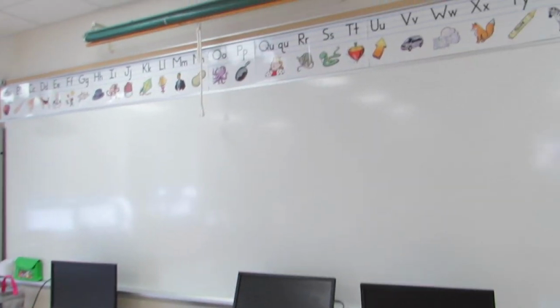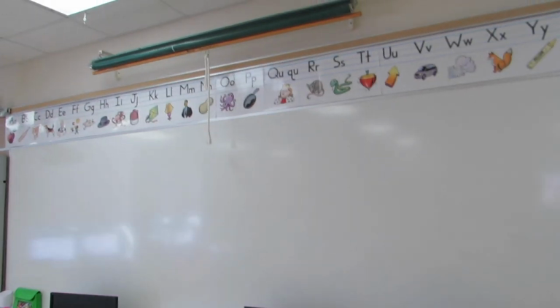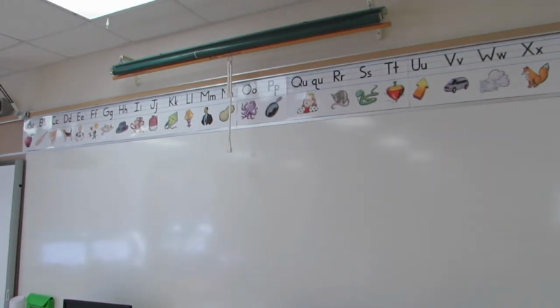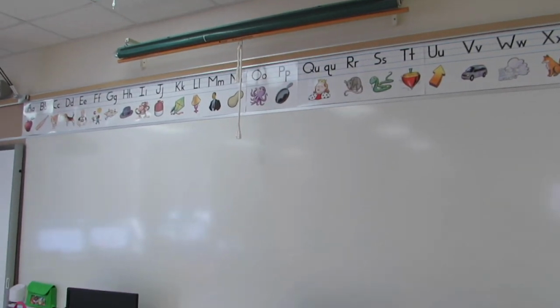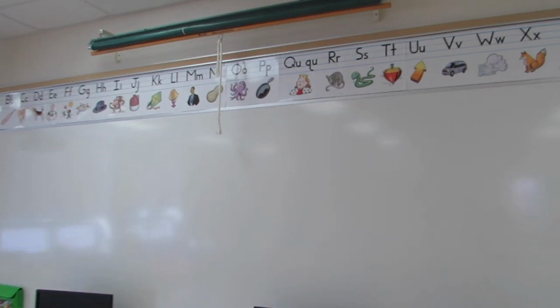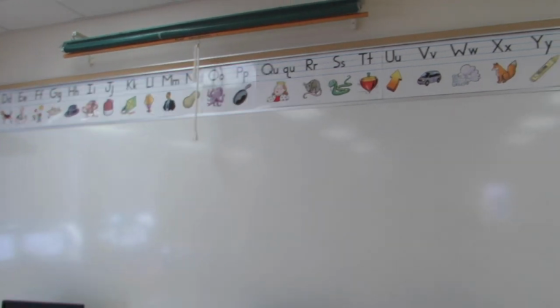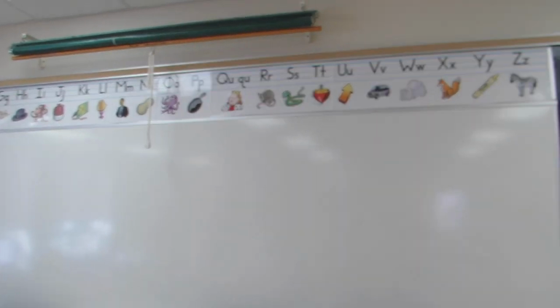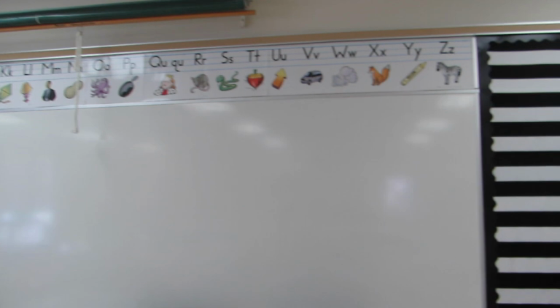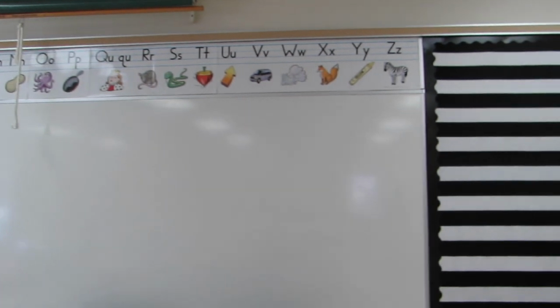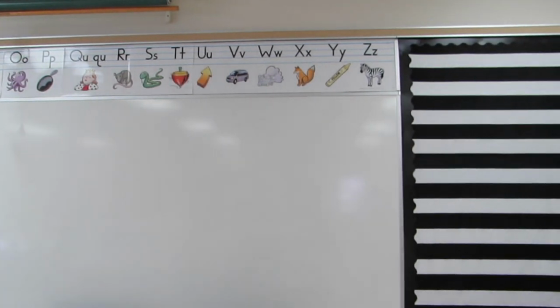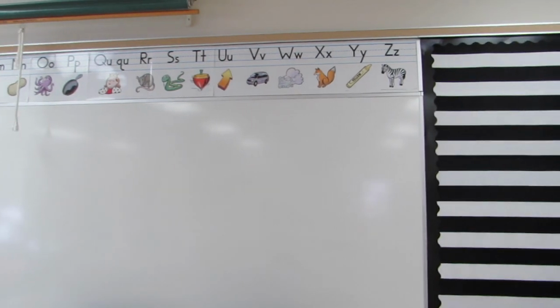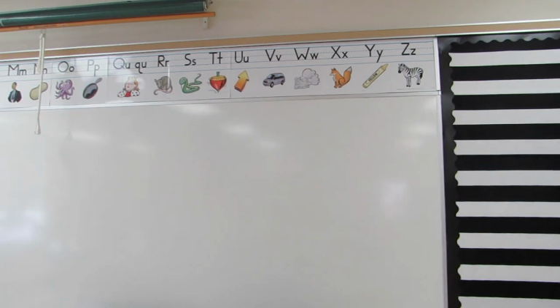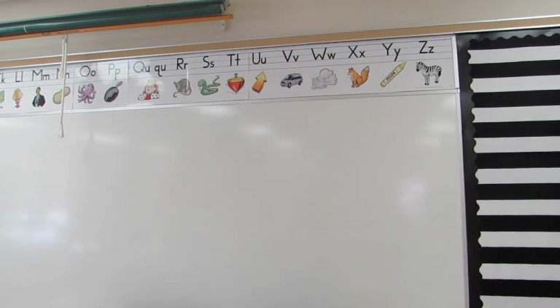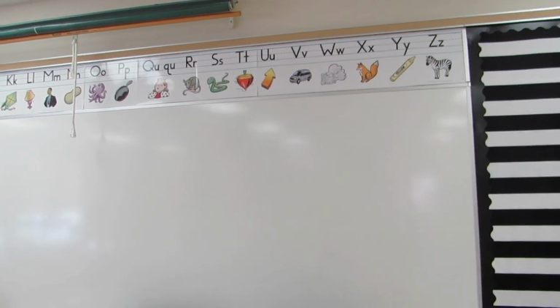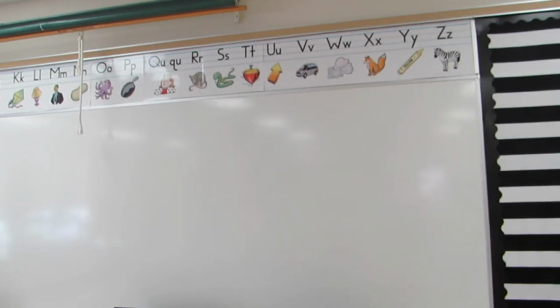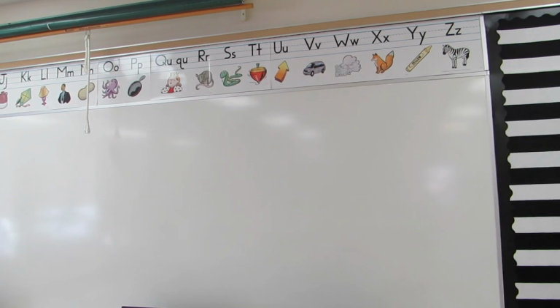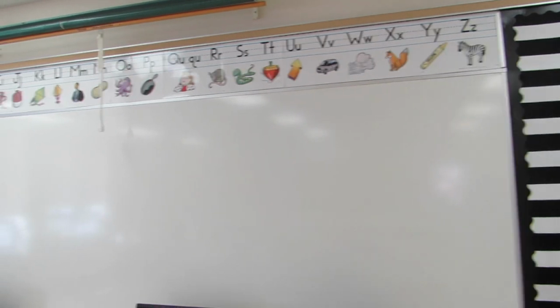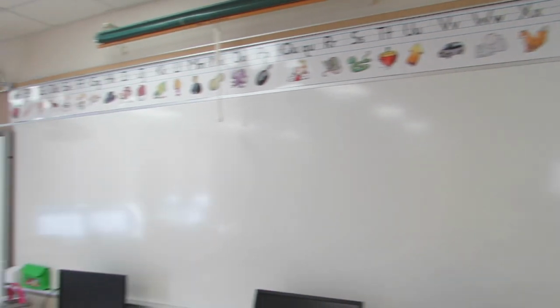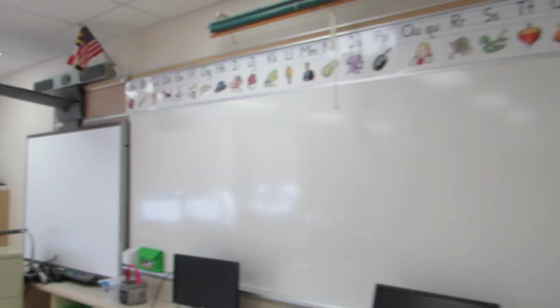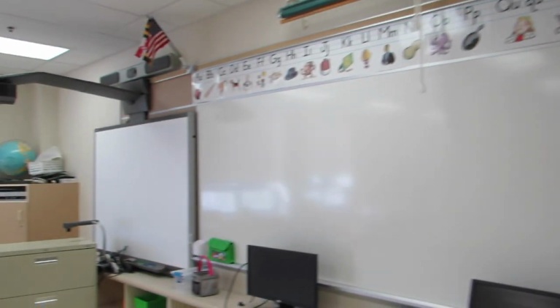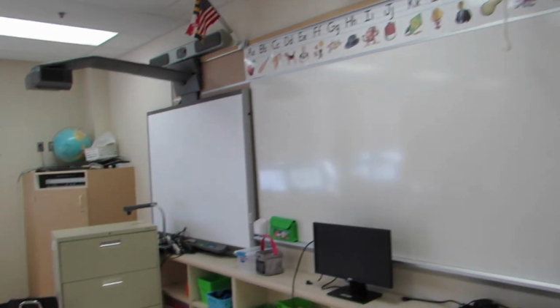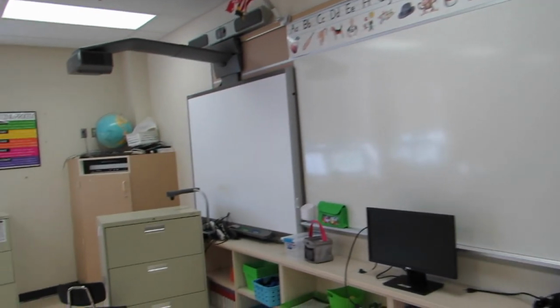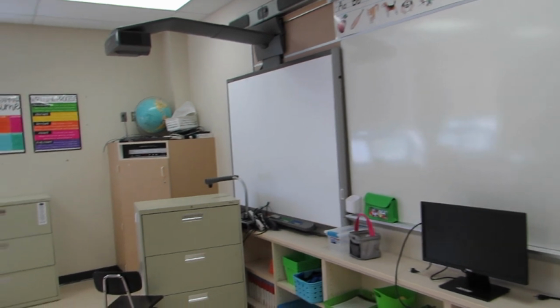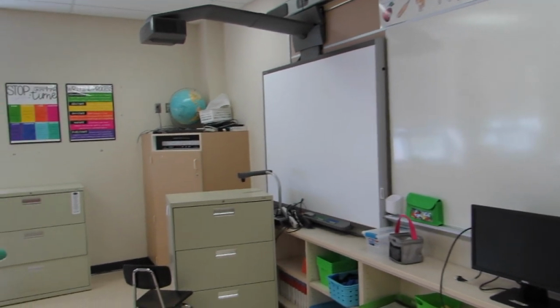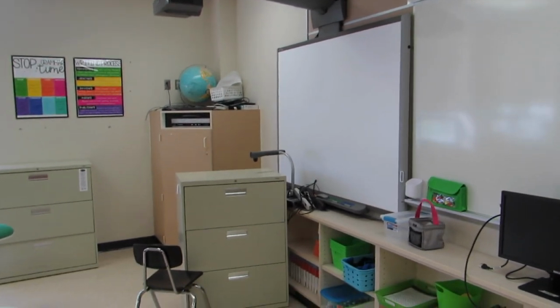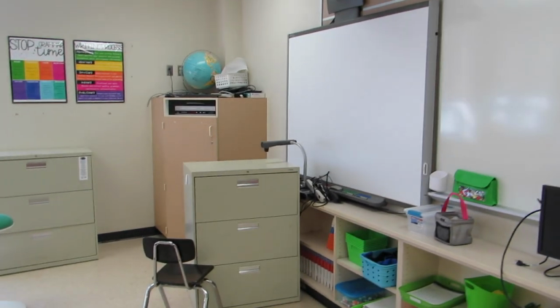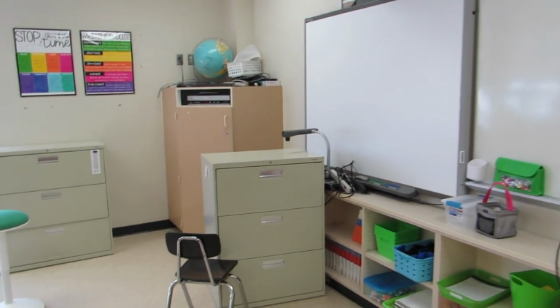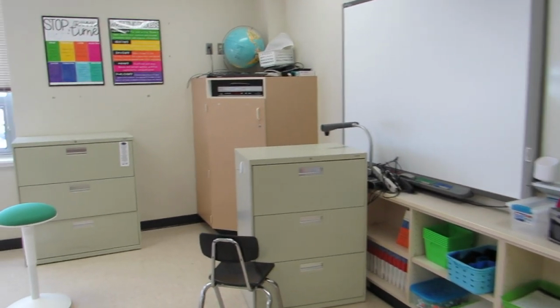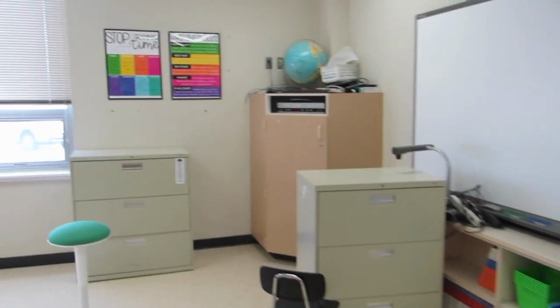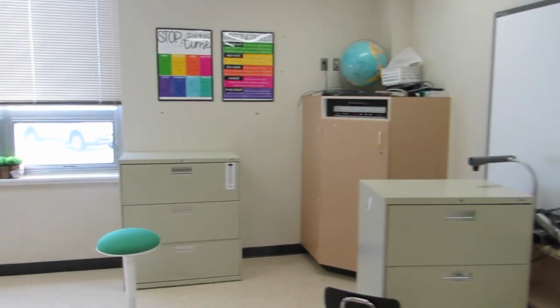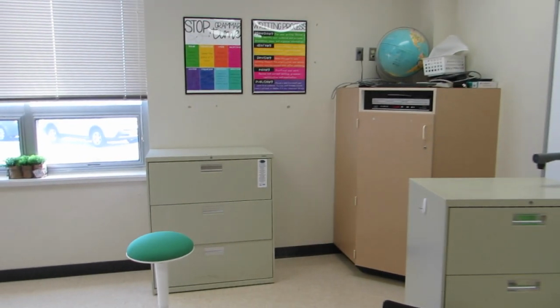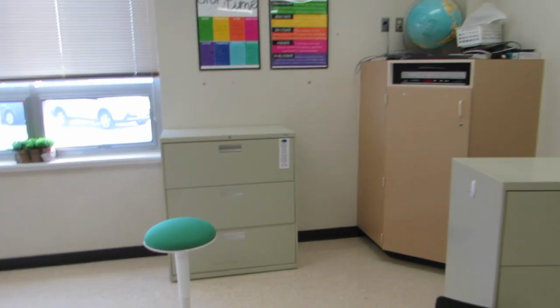I'm going to take our foundations alphabet down and put up a phonemic awareness alphabet that I got off of Teachers Pay Teachers. I also have a kindness alphabet that I want to put up. So more Teaching and So Forth posters.